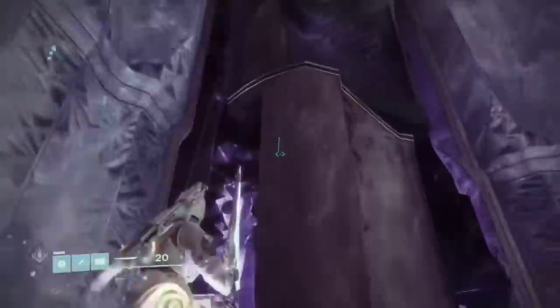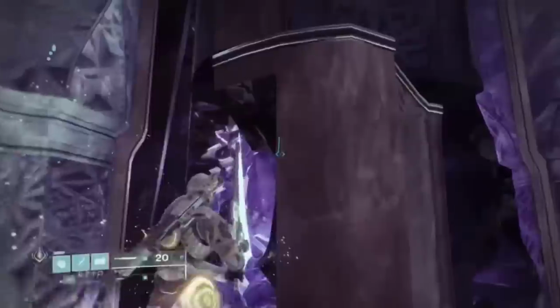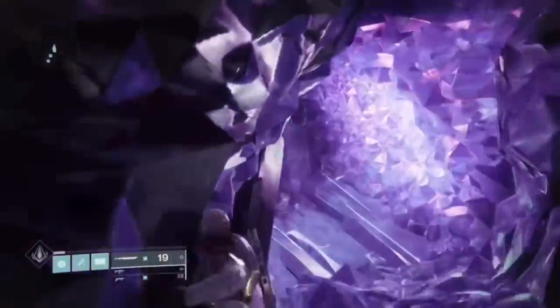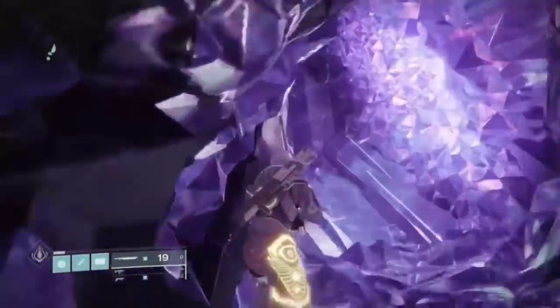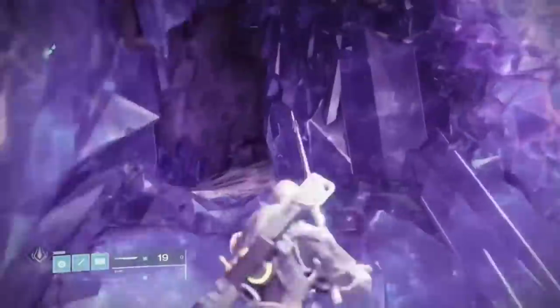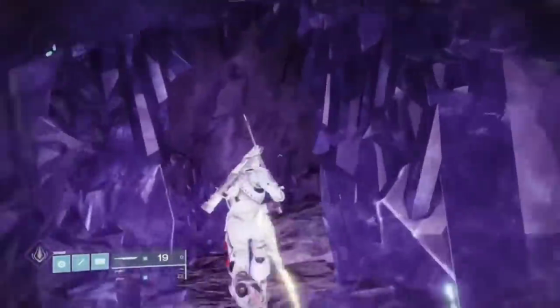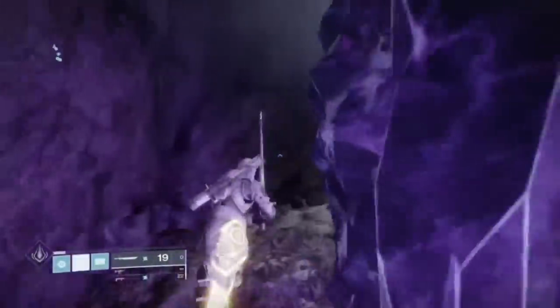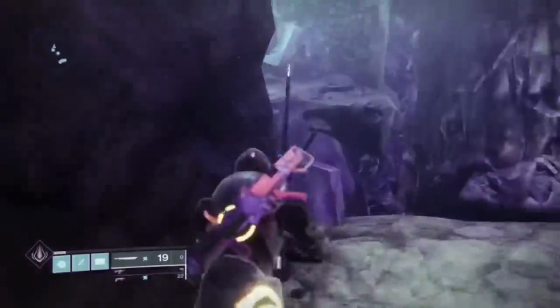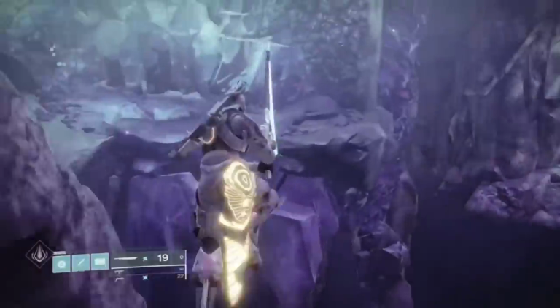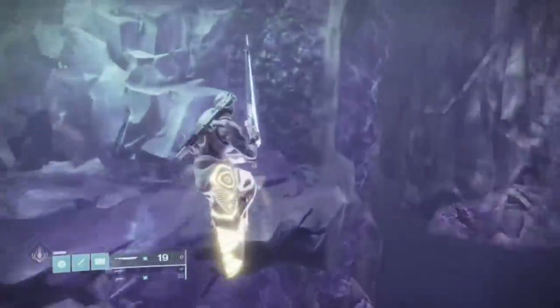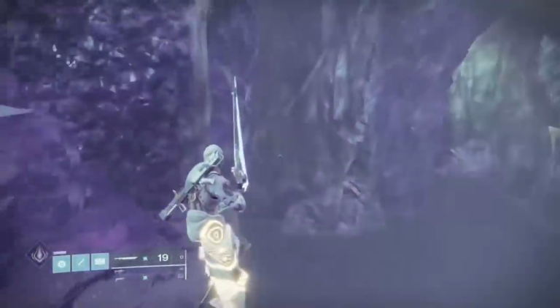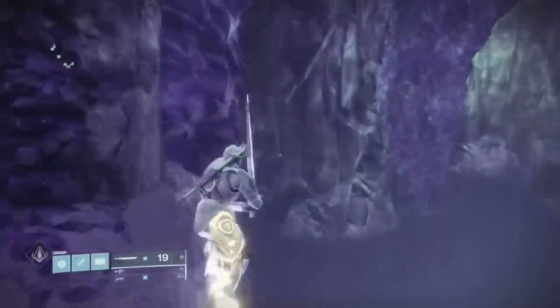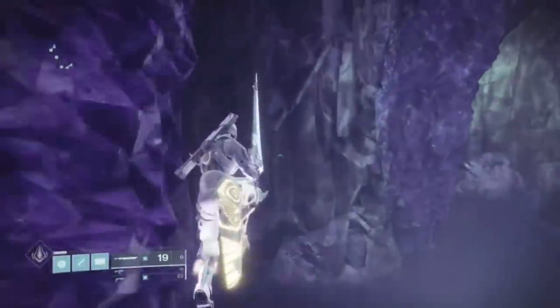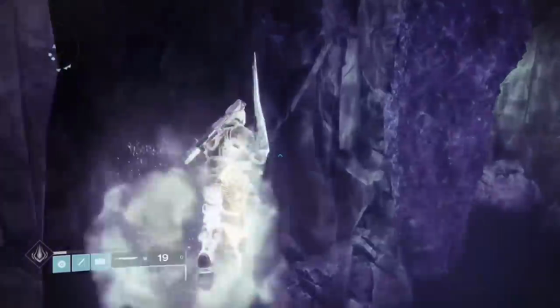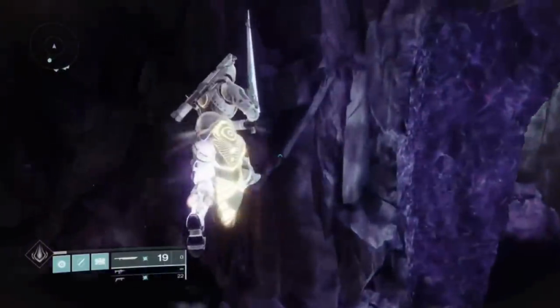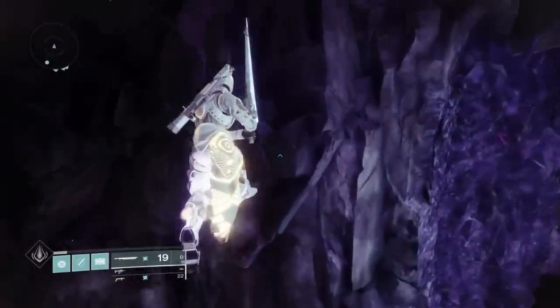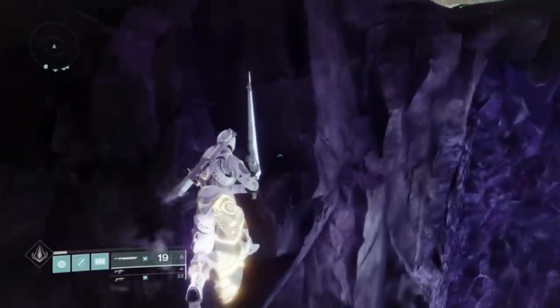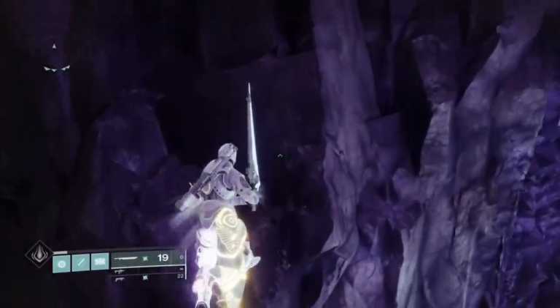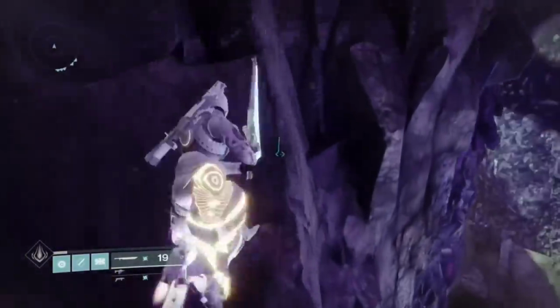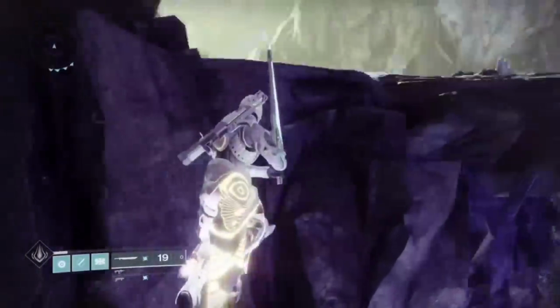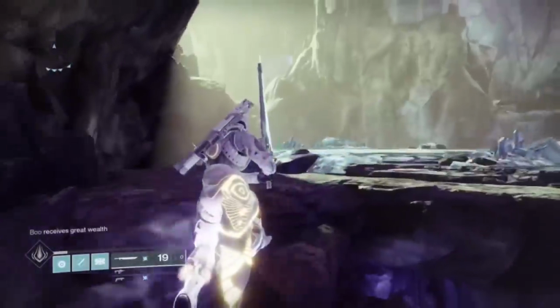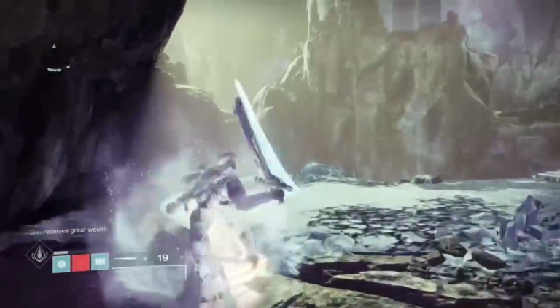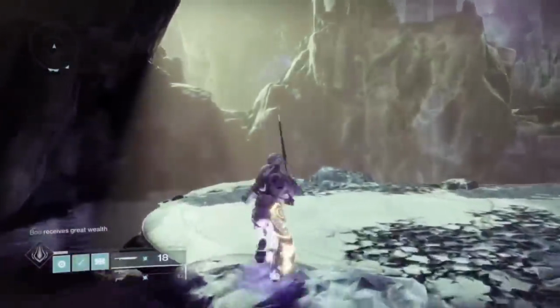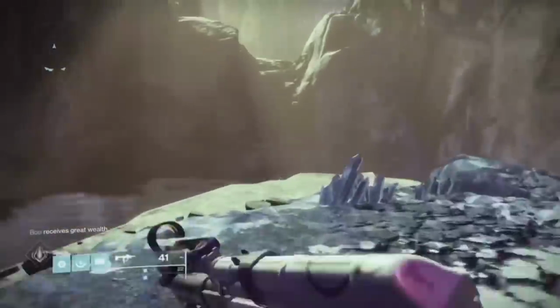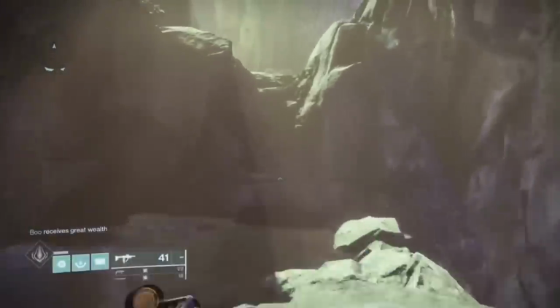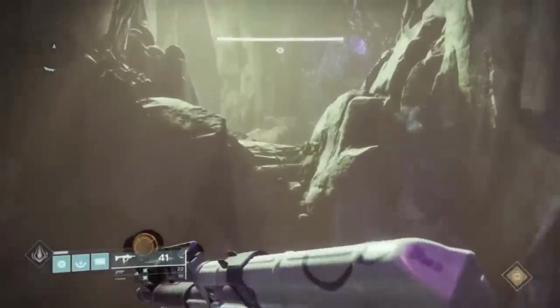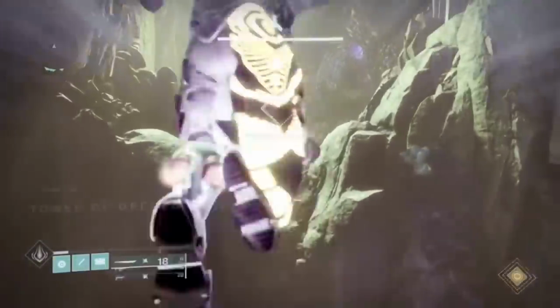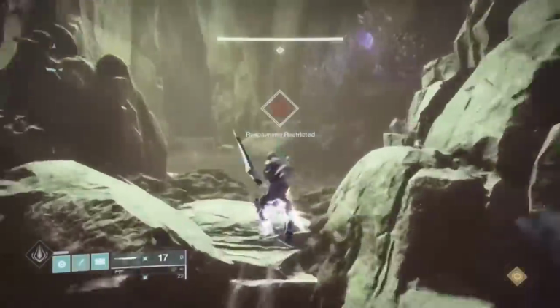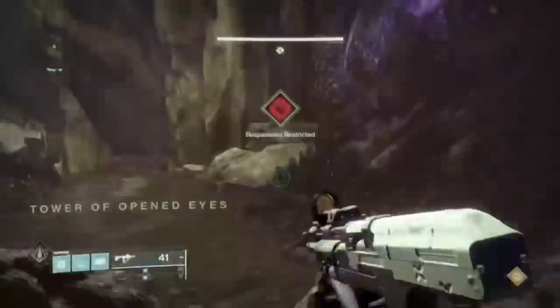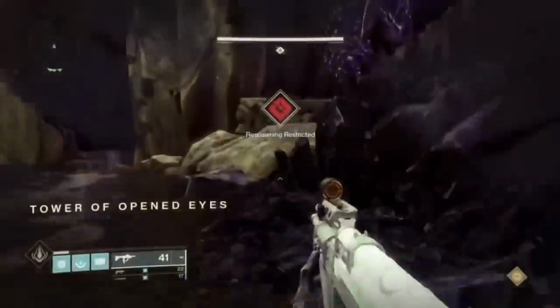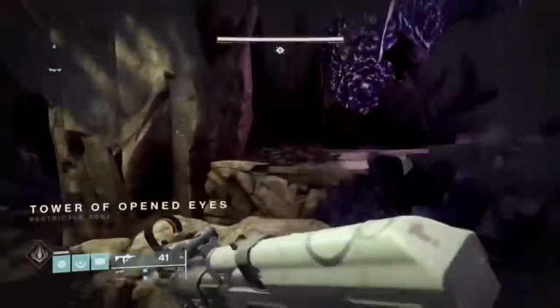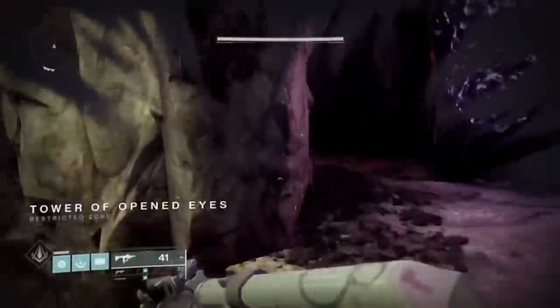Pay attention to the moves I make and where I run, because these are normally the fastest ways to get to a certain location and the most efficient ways without dying. When you're doing a Wish Wall, you can skip the entire runaround part where the crystals are by jumping up to that rock.